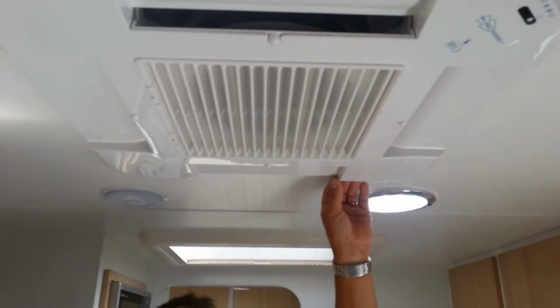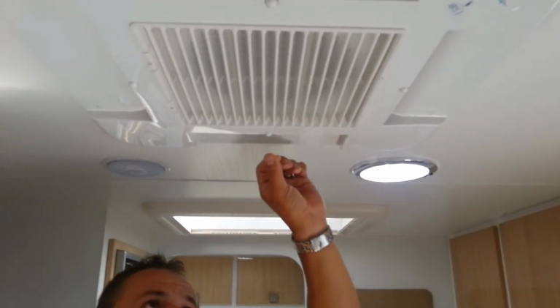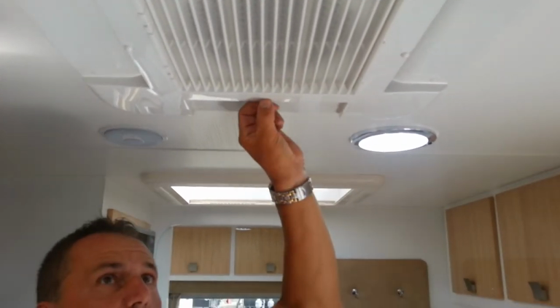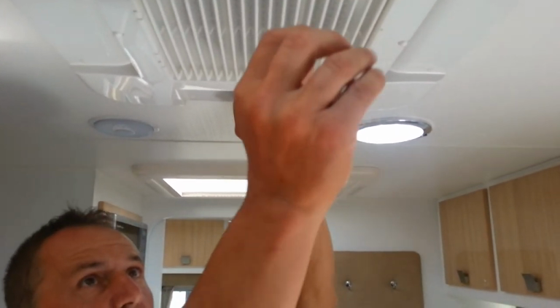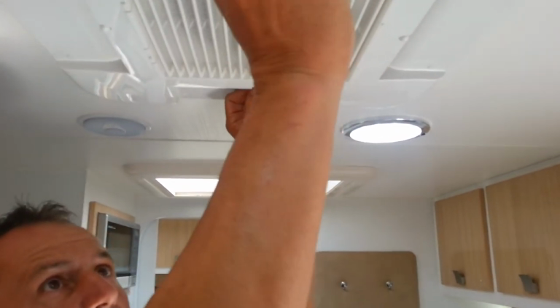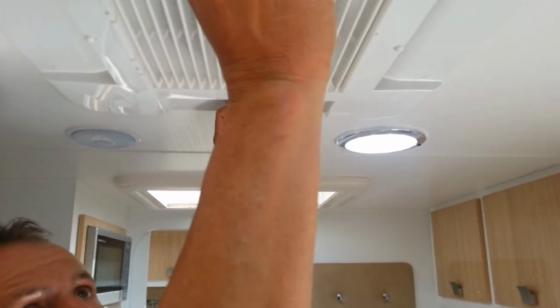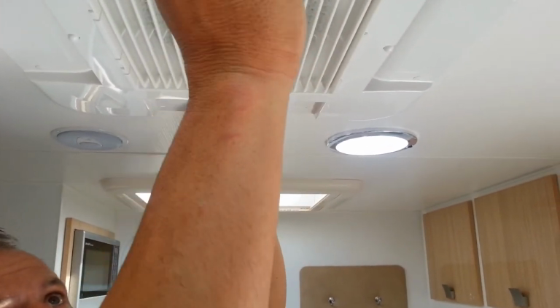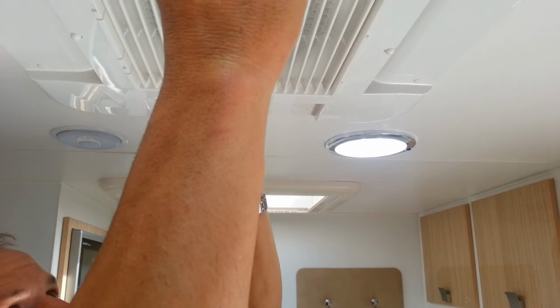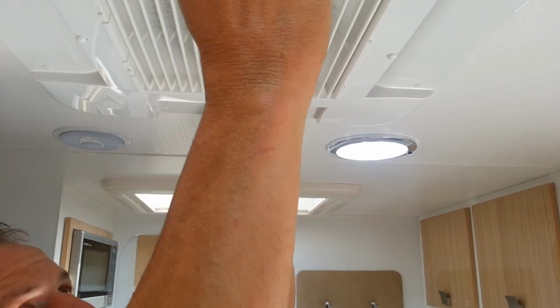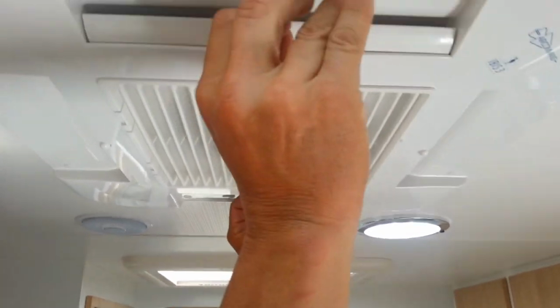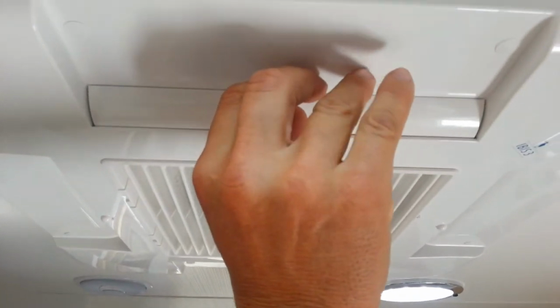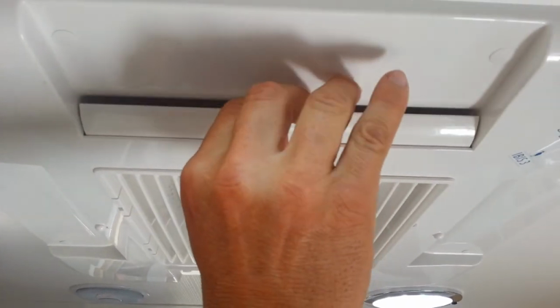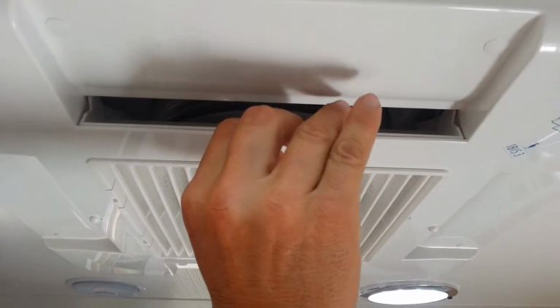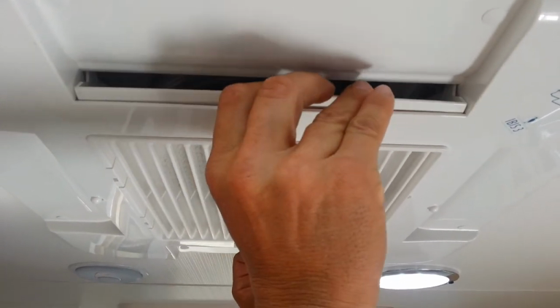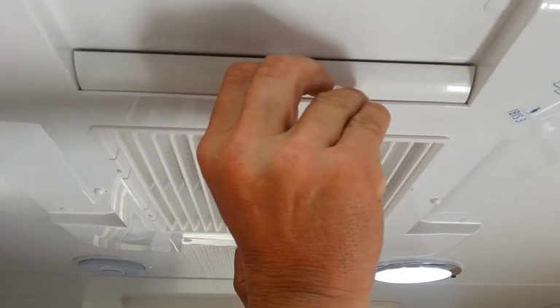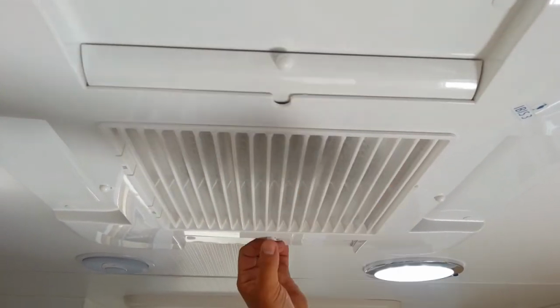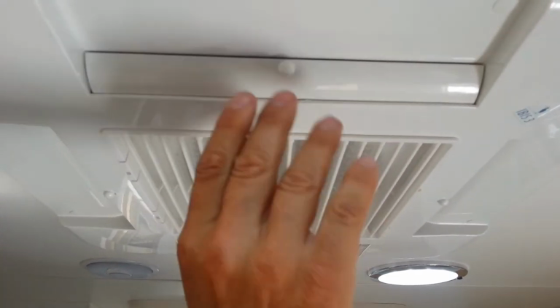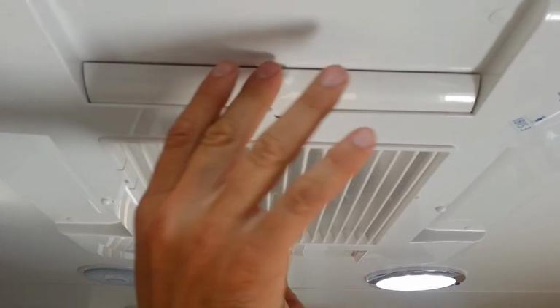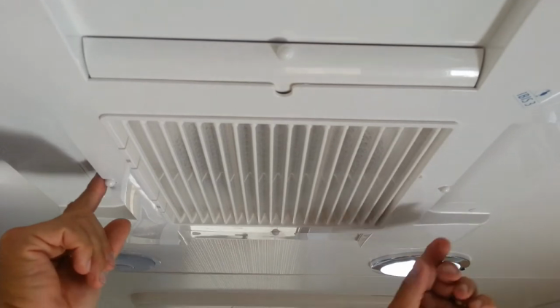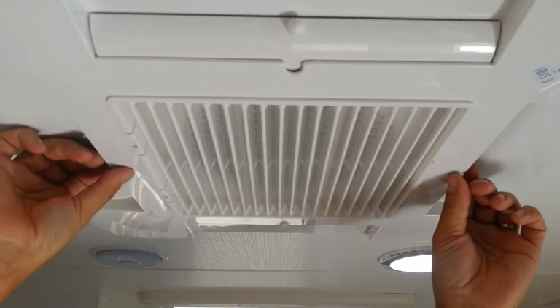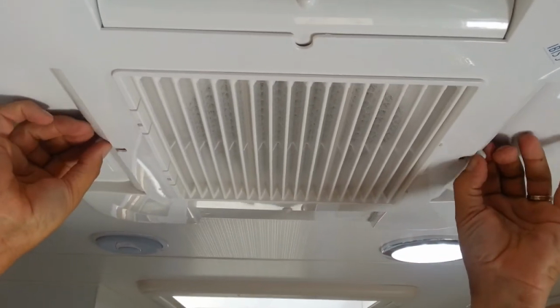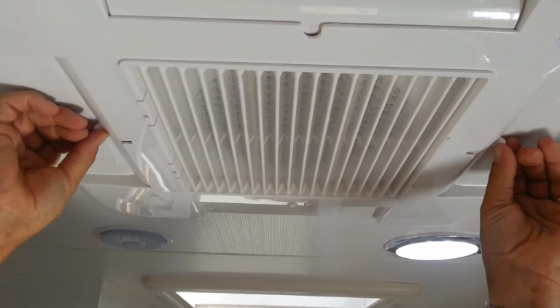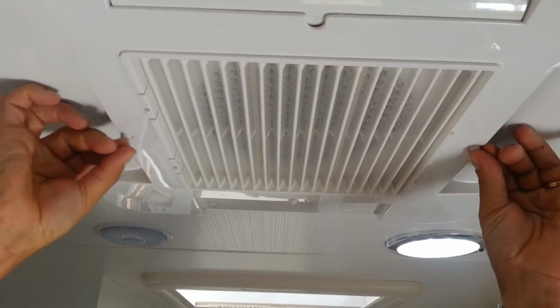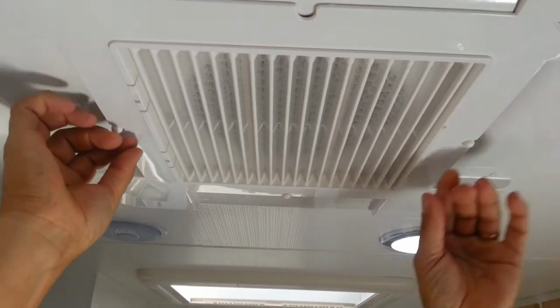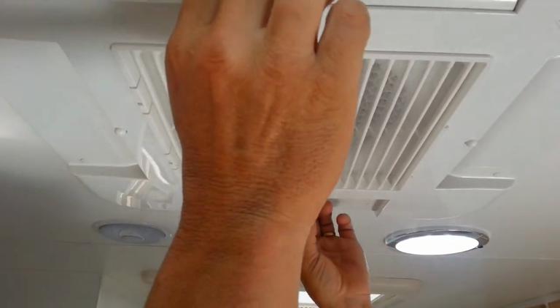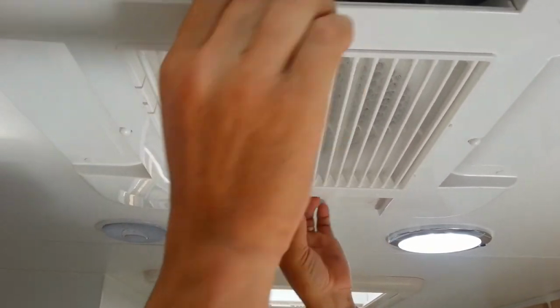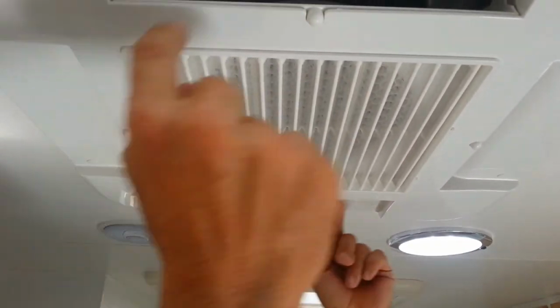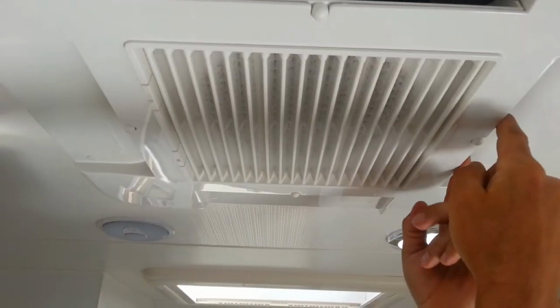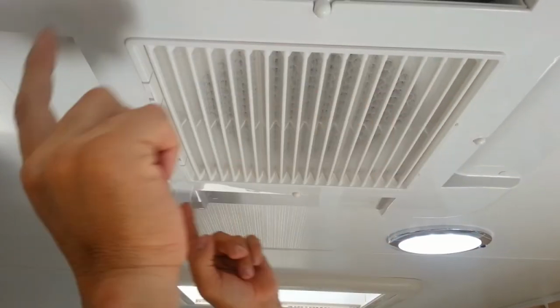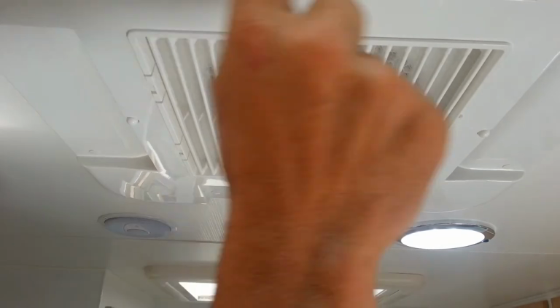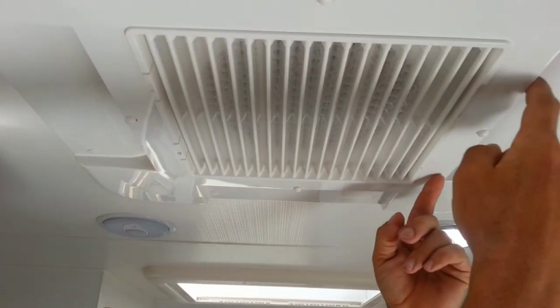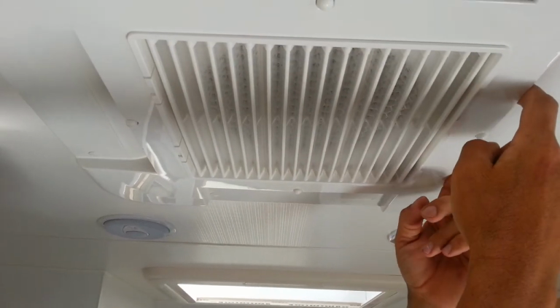We can control where we want the air to go by closing these little ports off and on. So if we don't want it to go over the bed, we close that off and leave the two on the side open. As you can clearly see, we have them on all four points here.